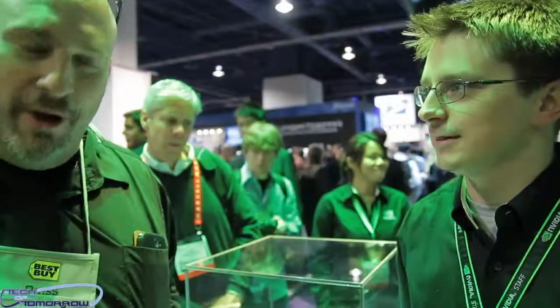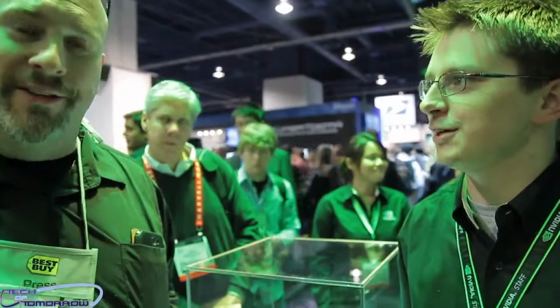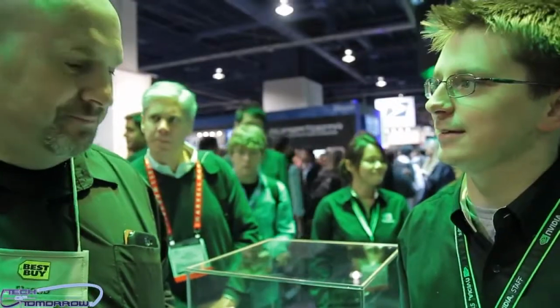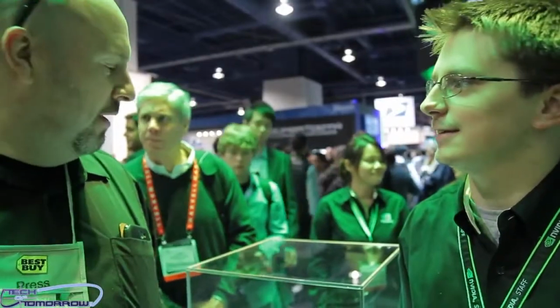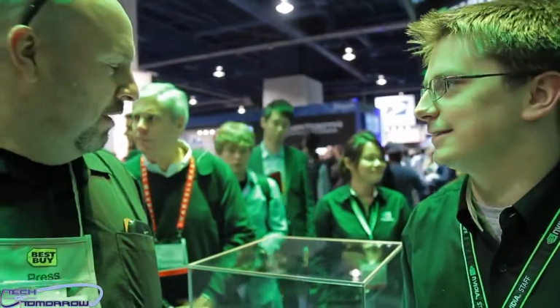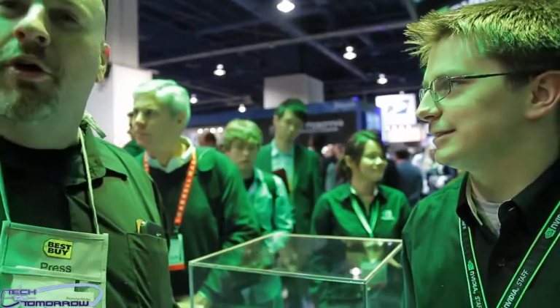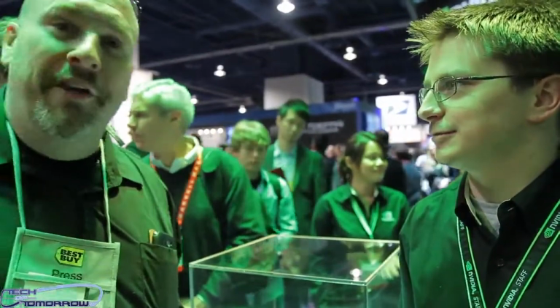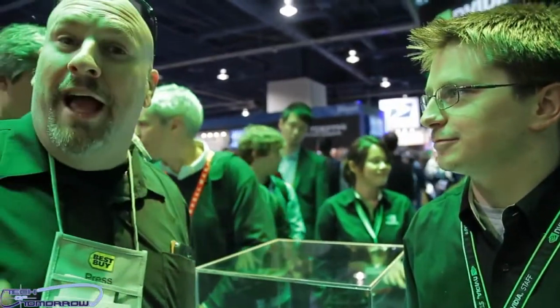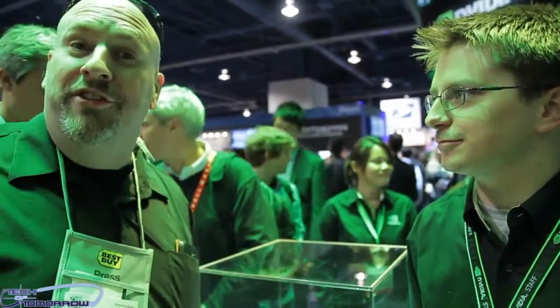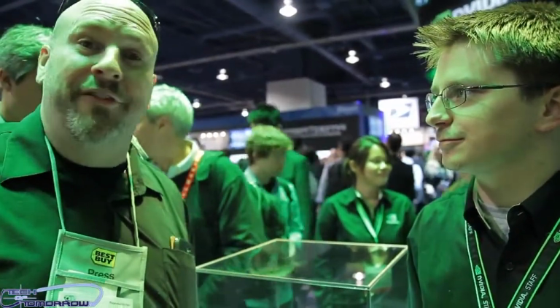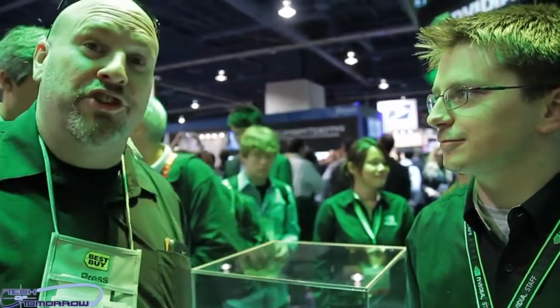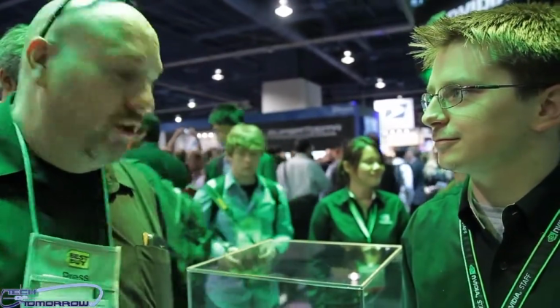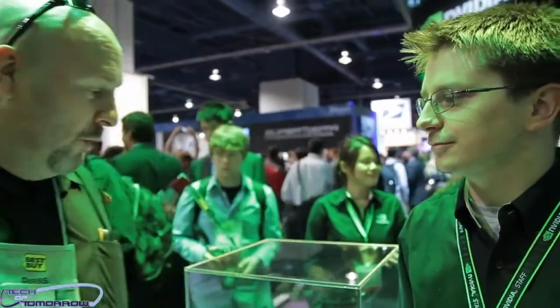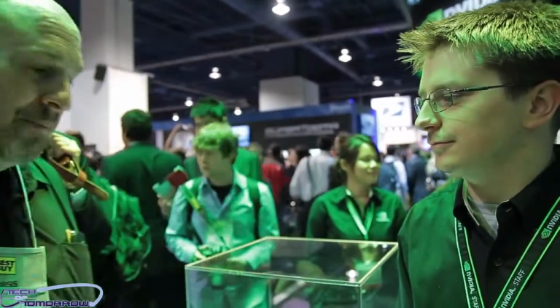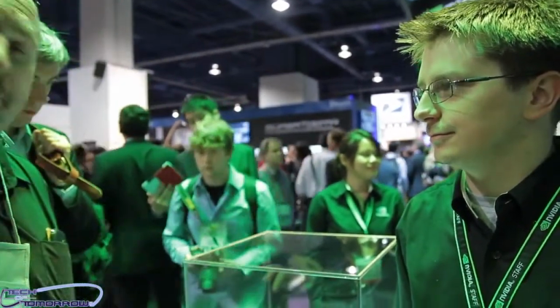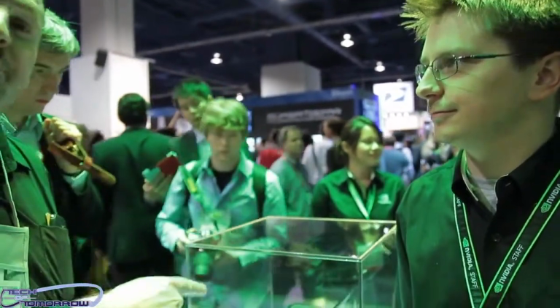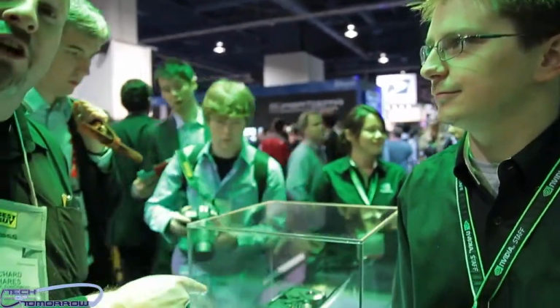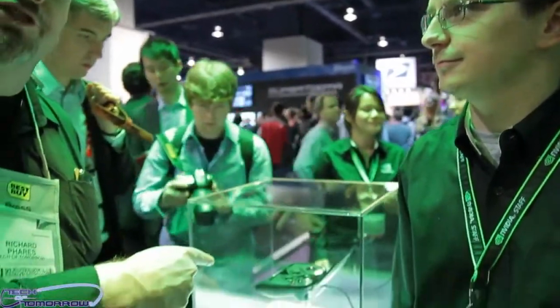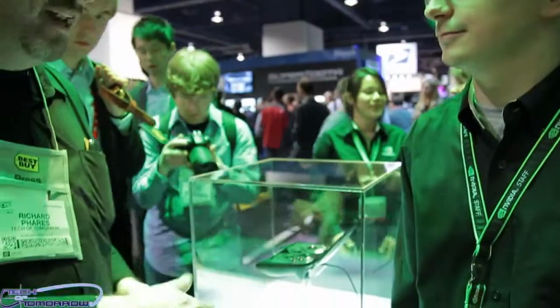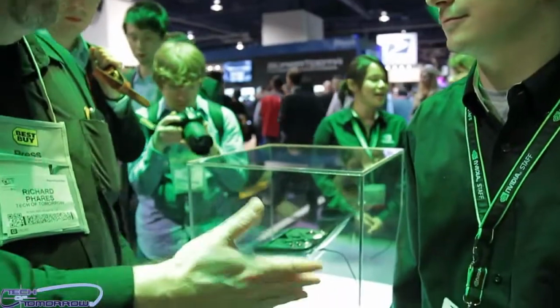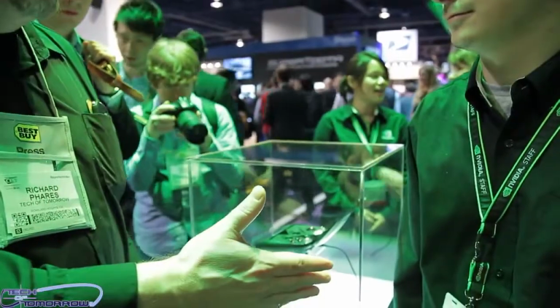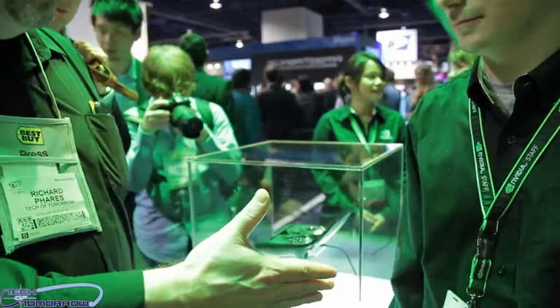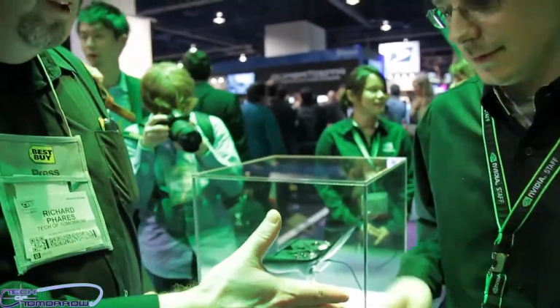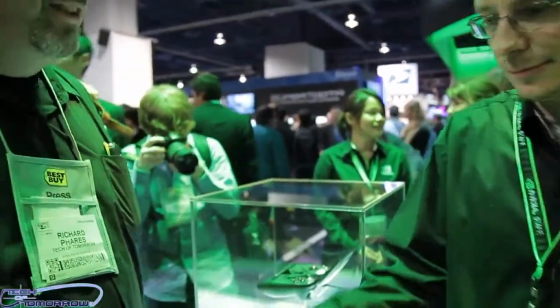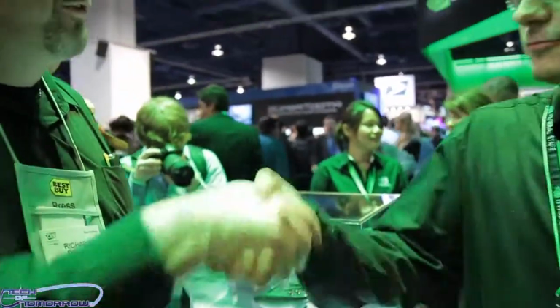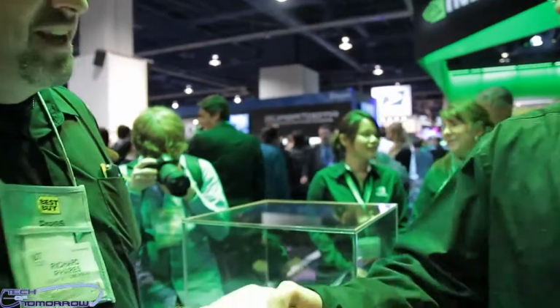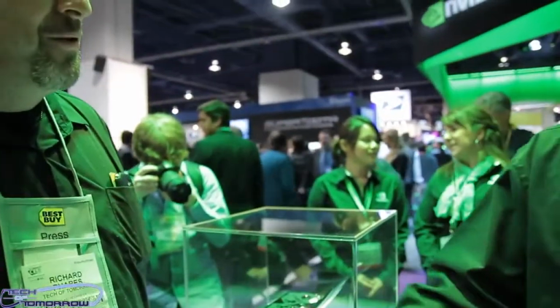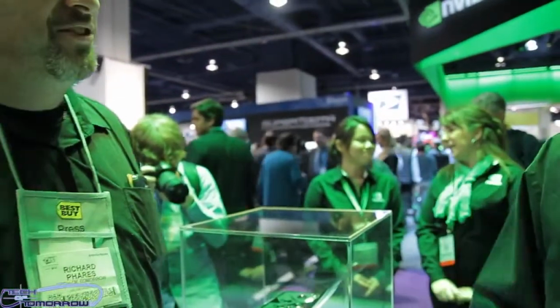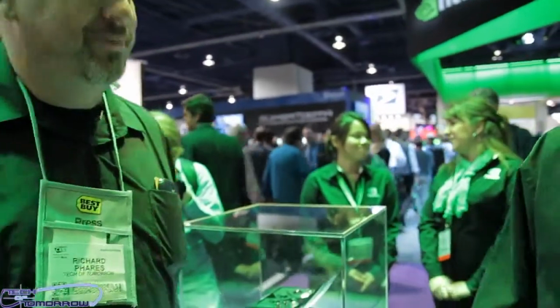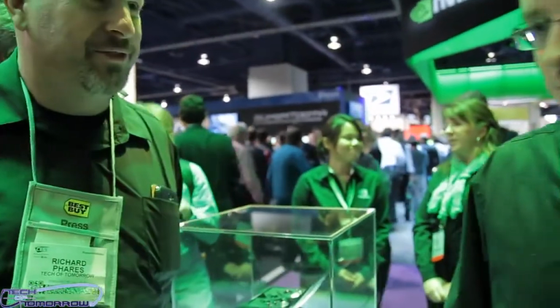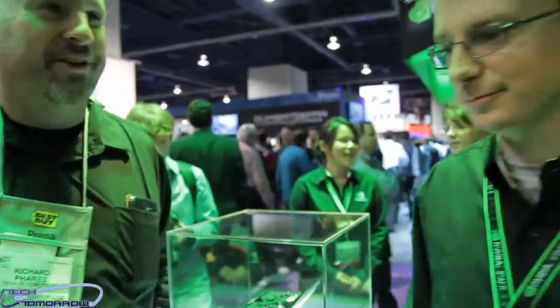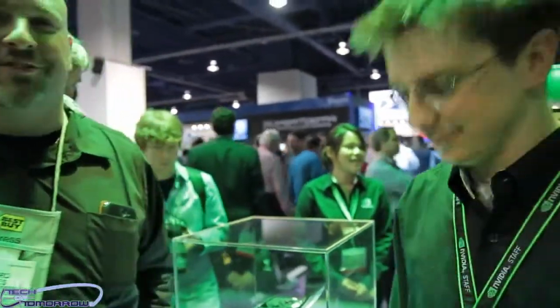All right, then. So that's it — the Shield. We've got it back here. I'm going to take a close look at it. Thank you, Brian. You guys have a great day and a great show. Thanks for talking to us.